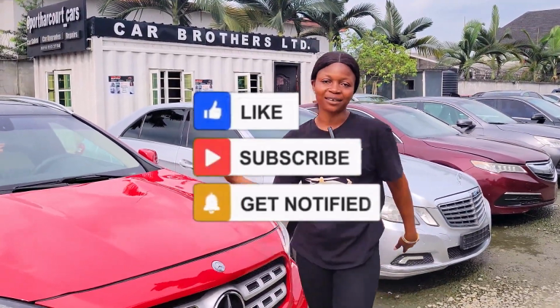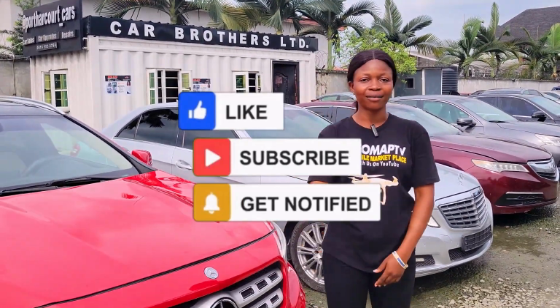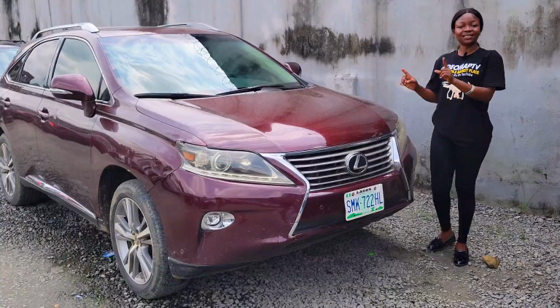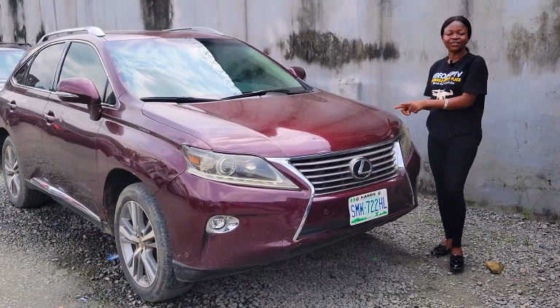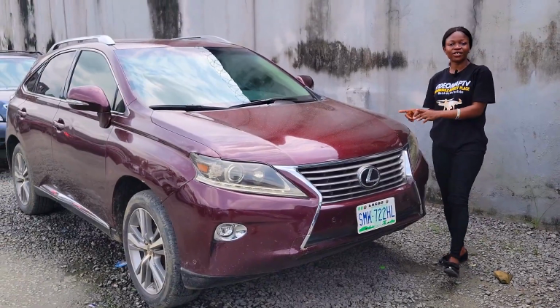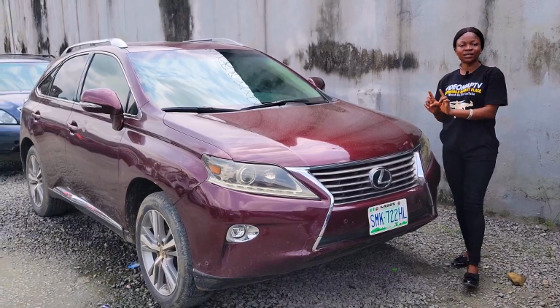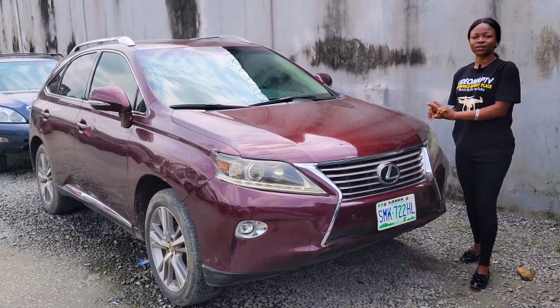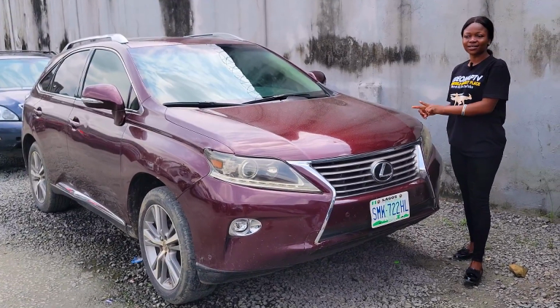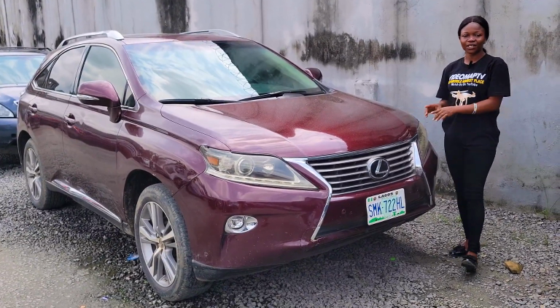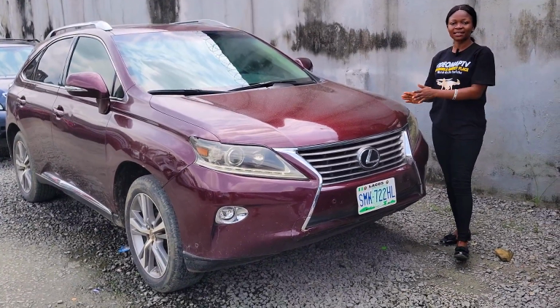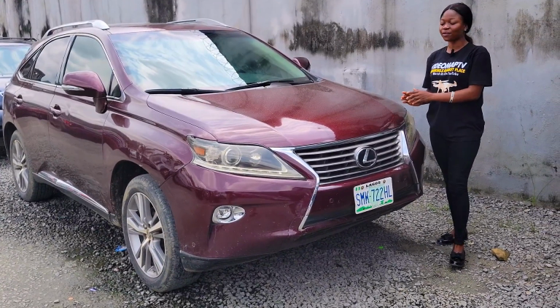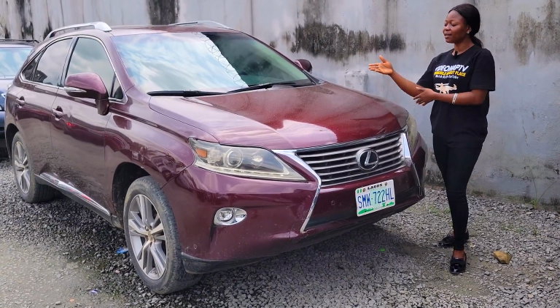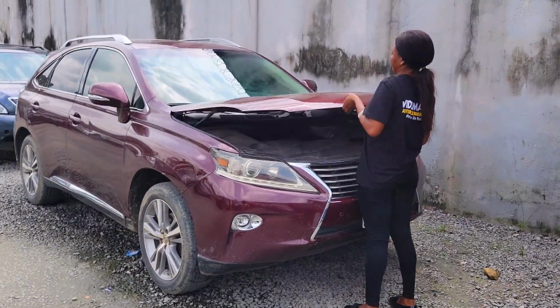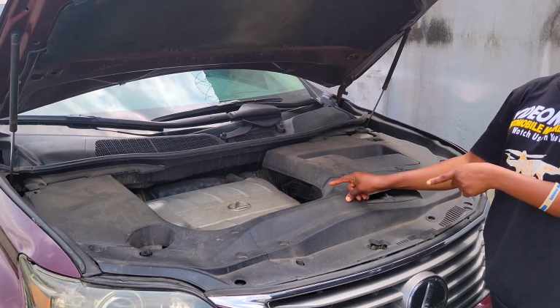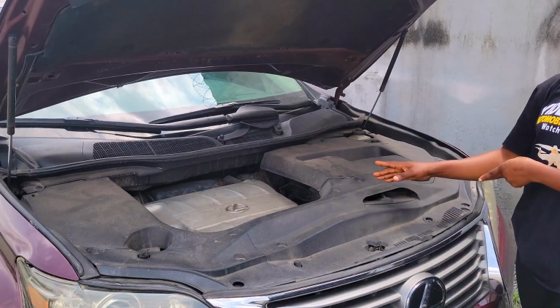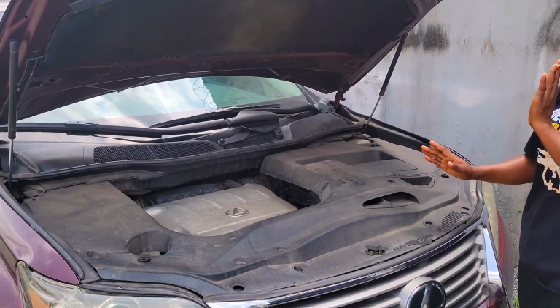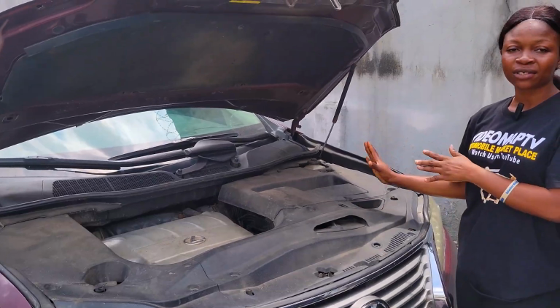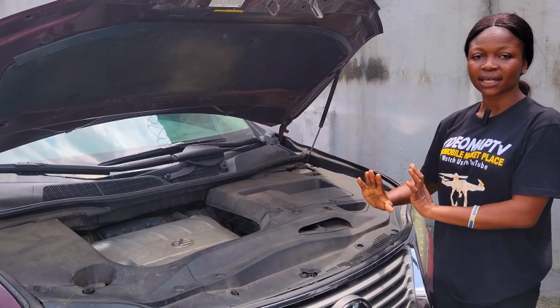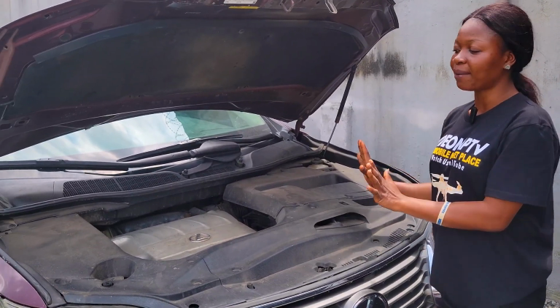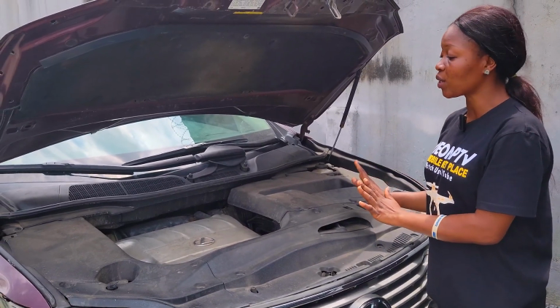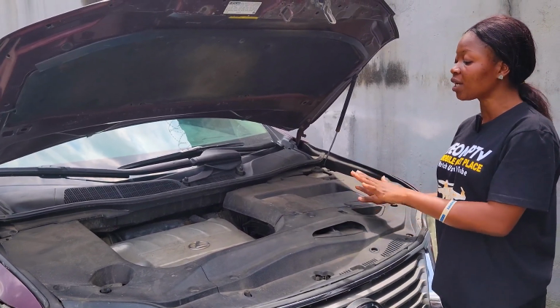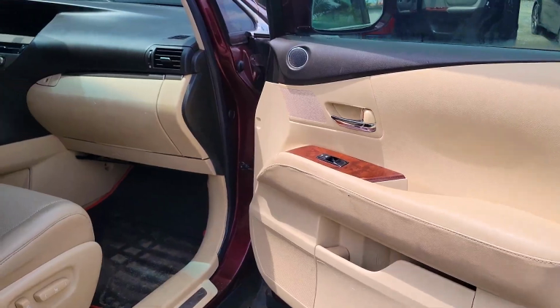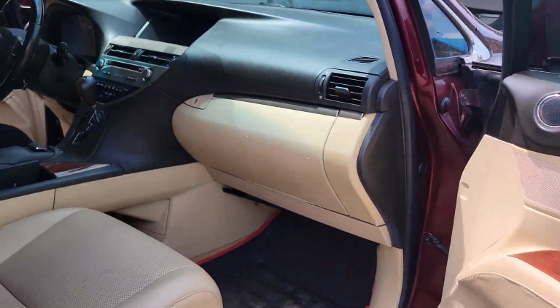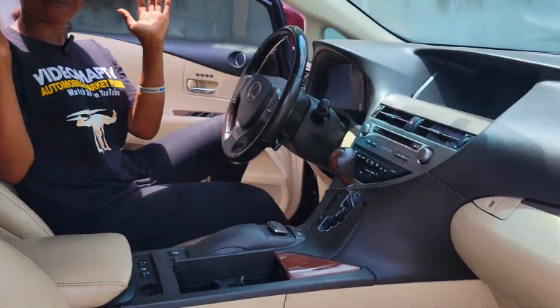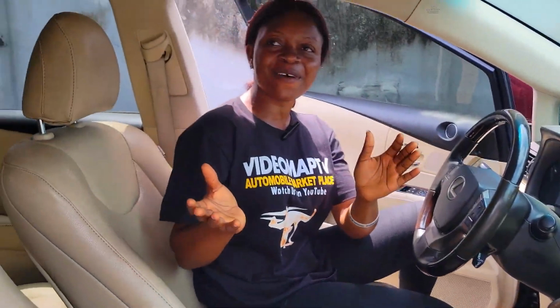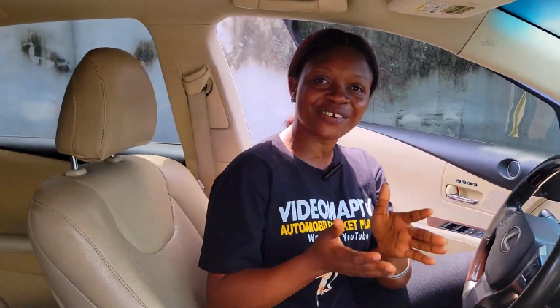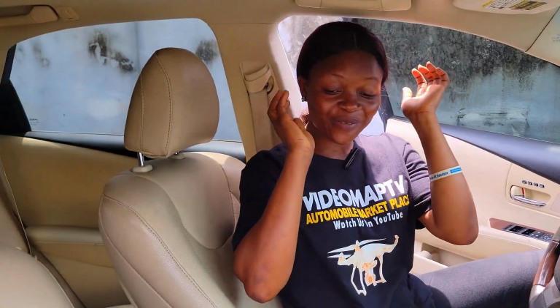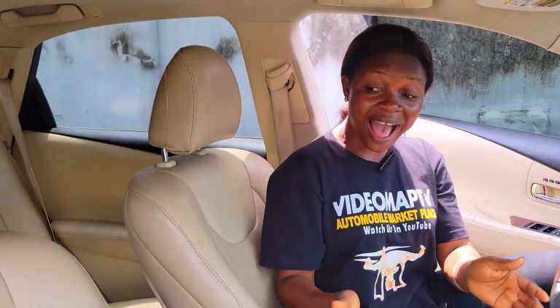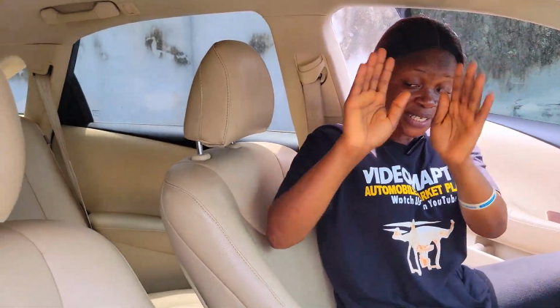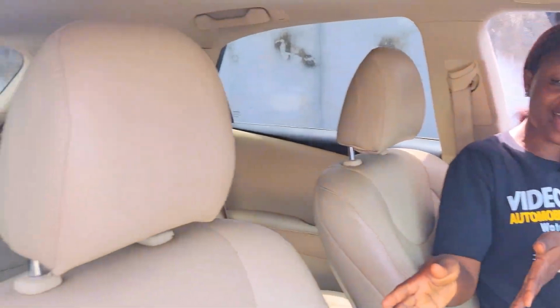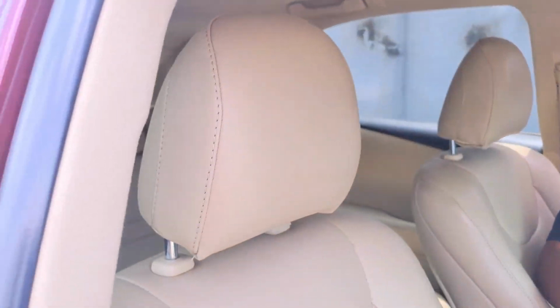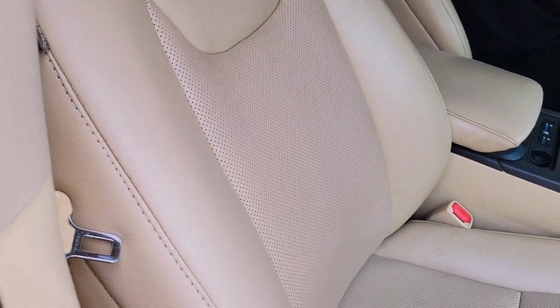This is a Nigerian fairly used Lexus RX350 2015 model, V6 engine capacity — the battery is intact and in perfect condition. Take a look at the beautiful interior of this car; check out the seats, which are leather material.